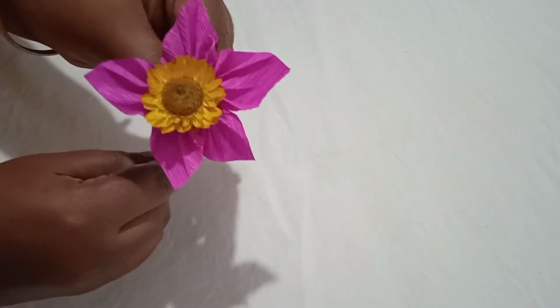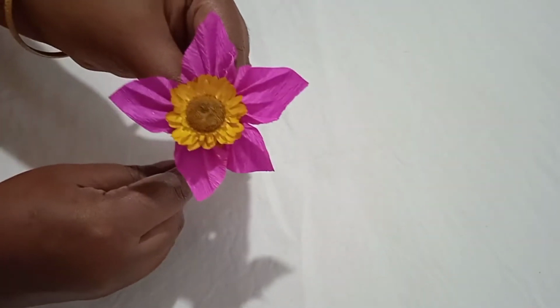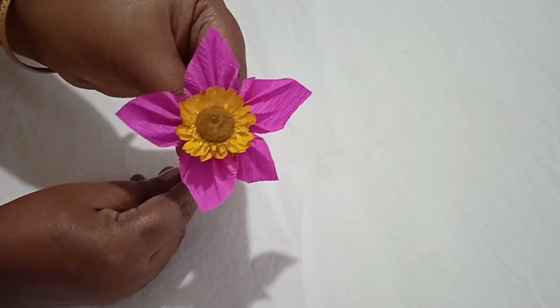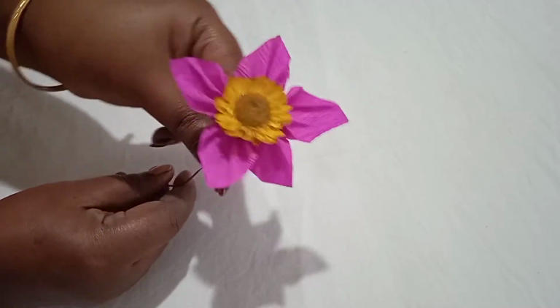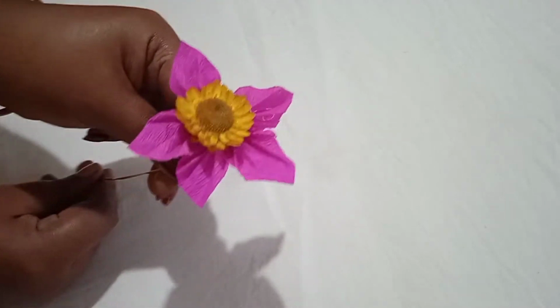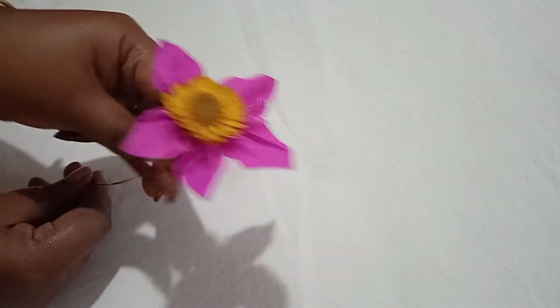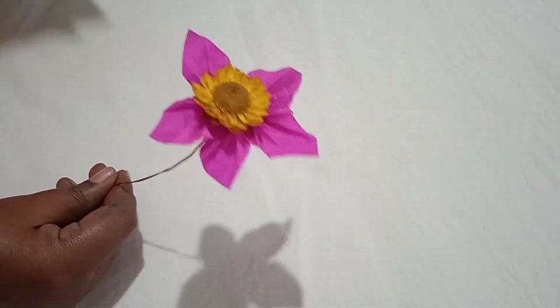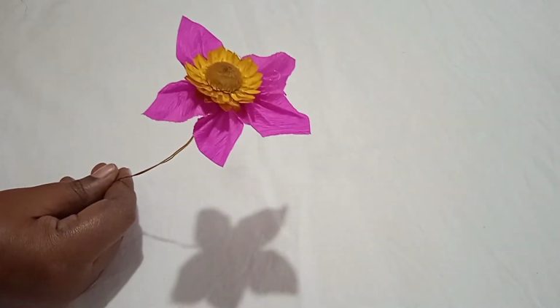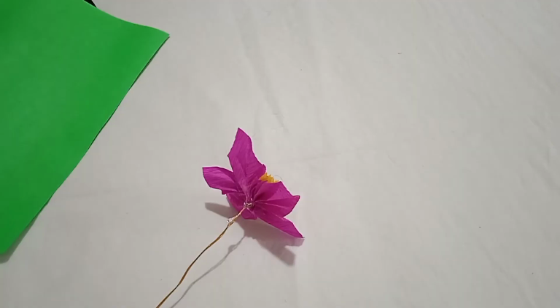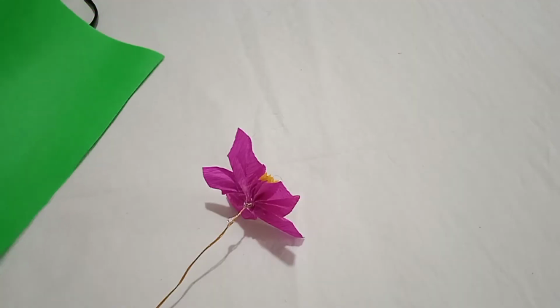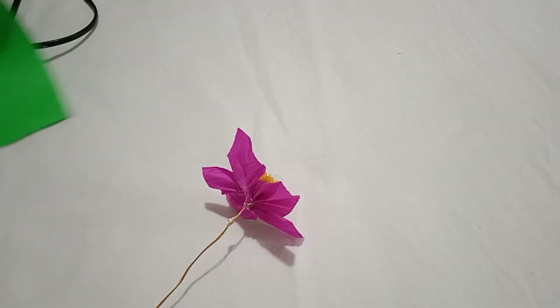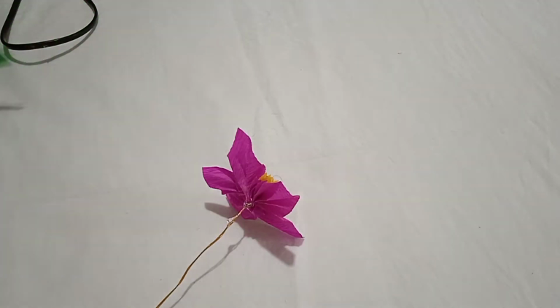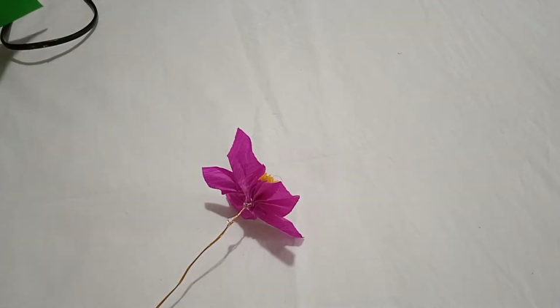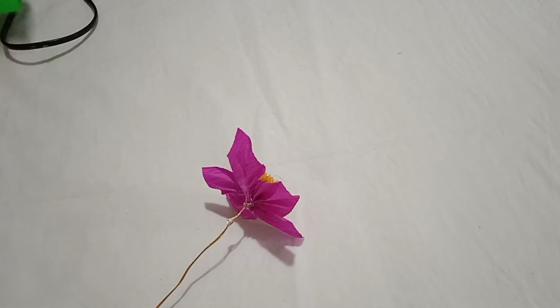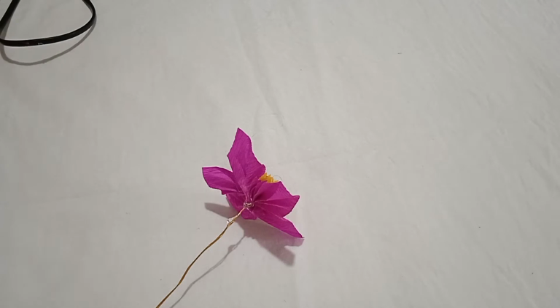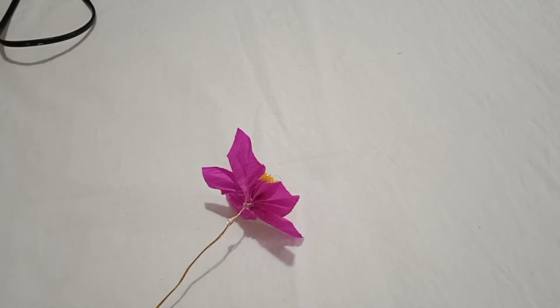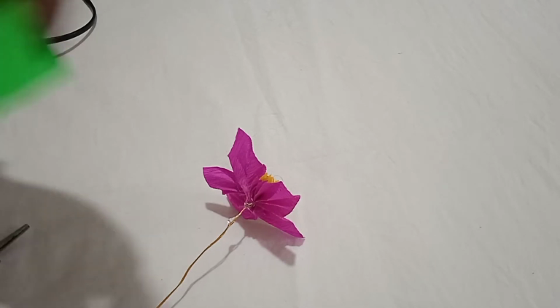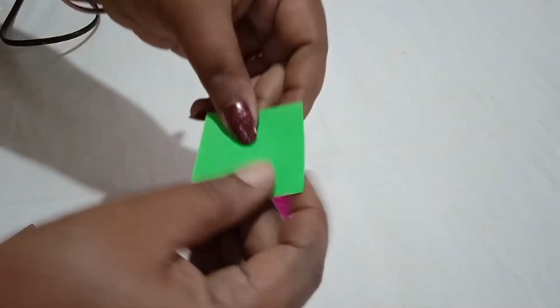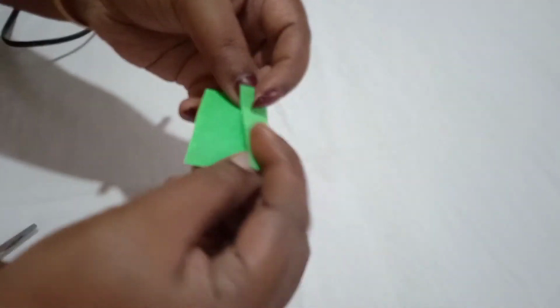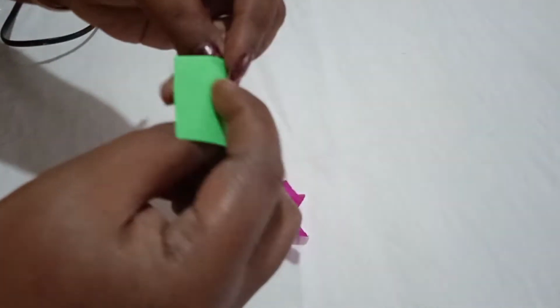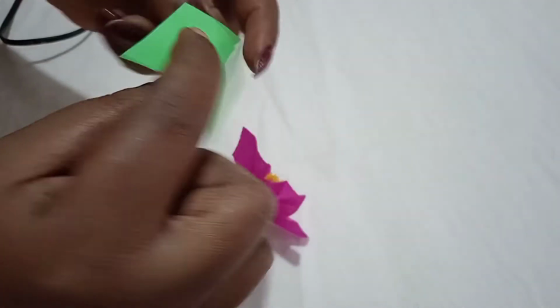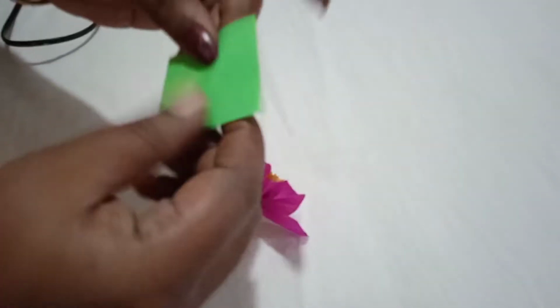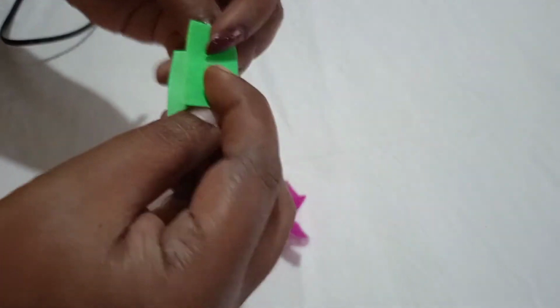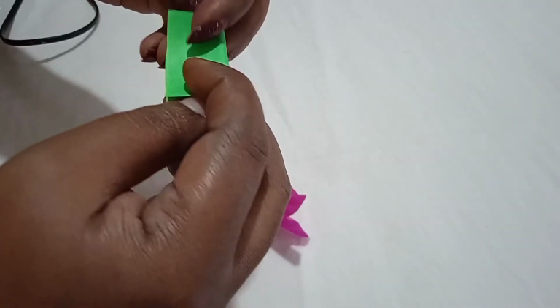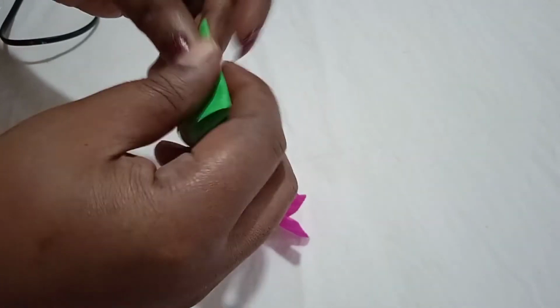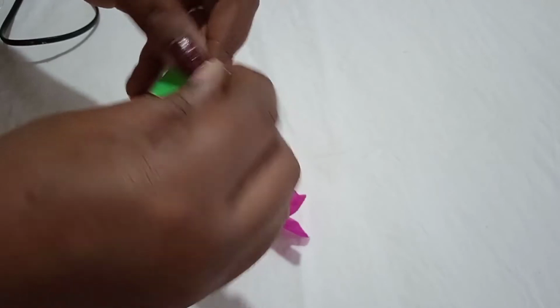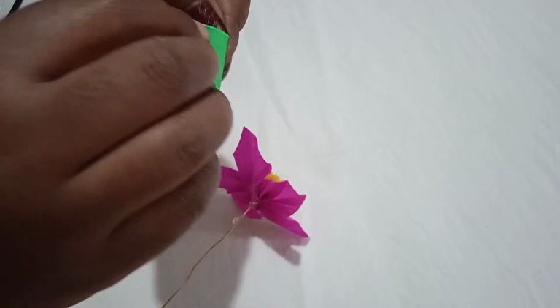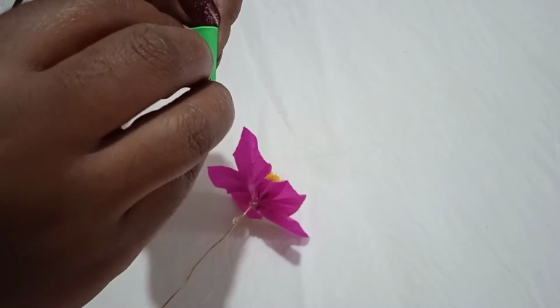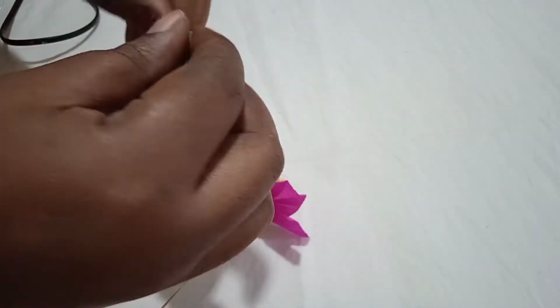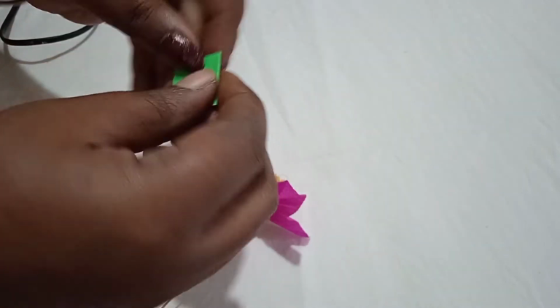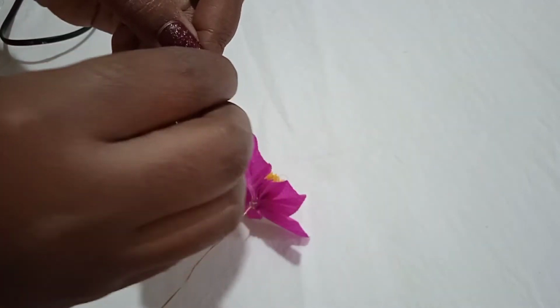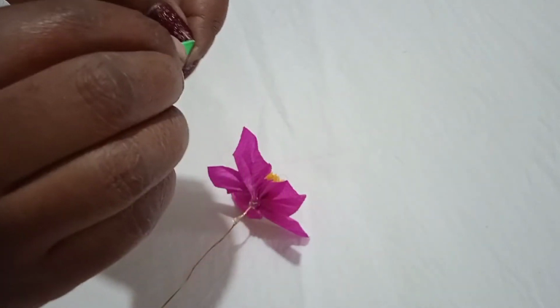This is the shape of the color. Here we have a style of color. We will do the color and cut the color.